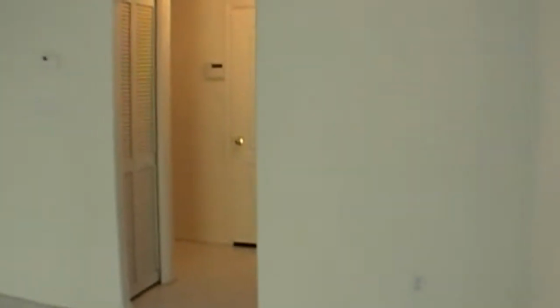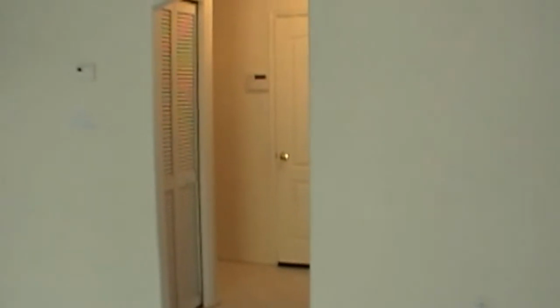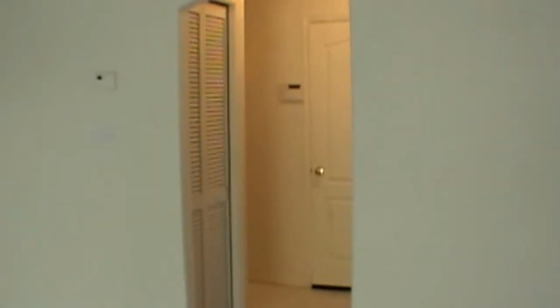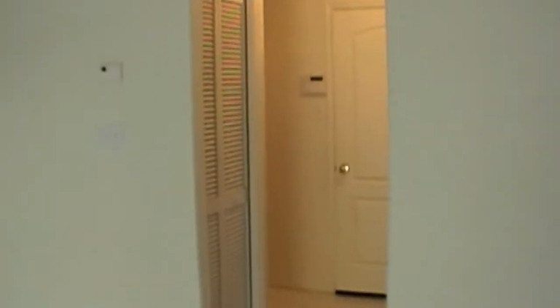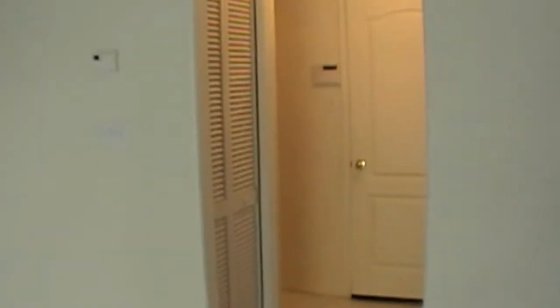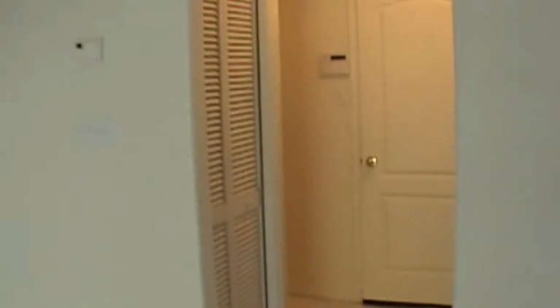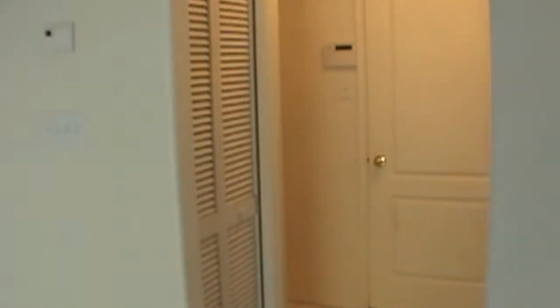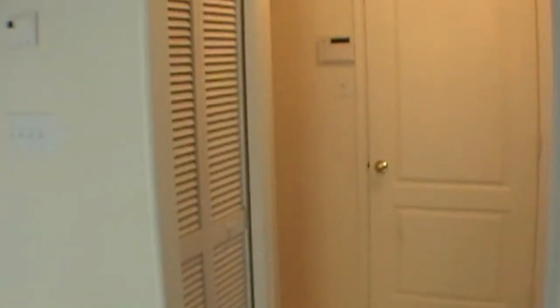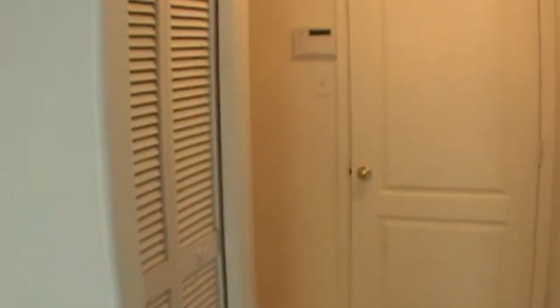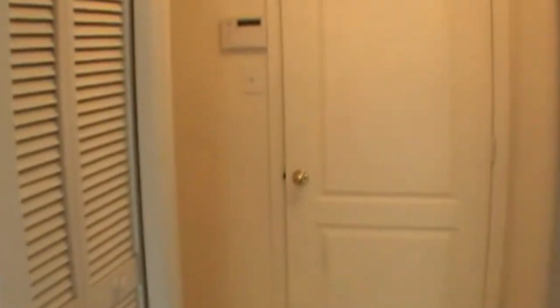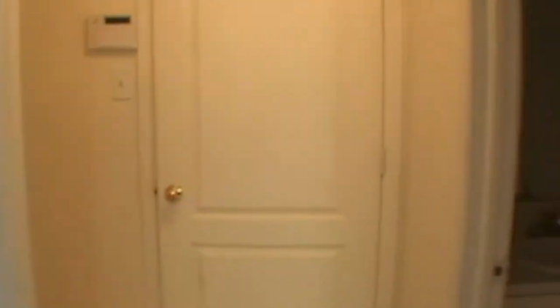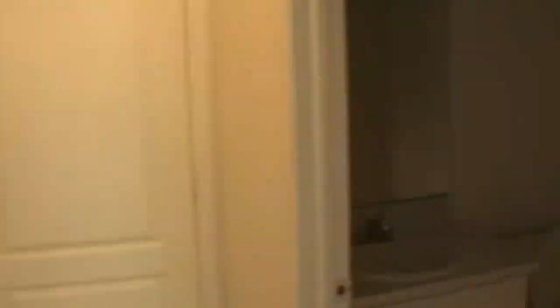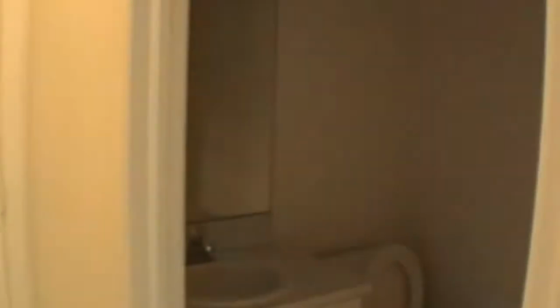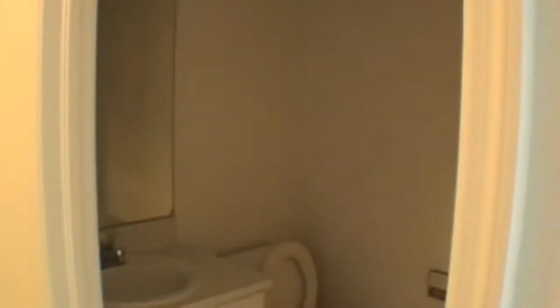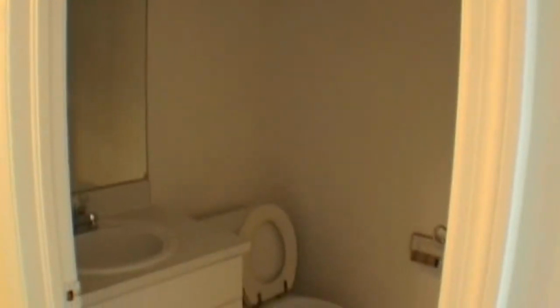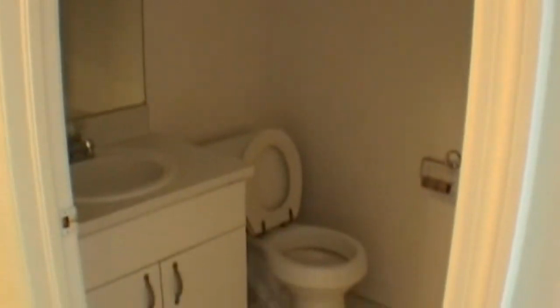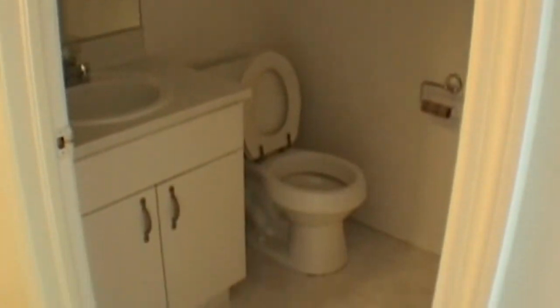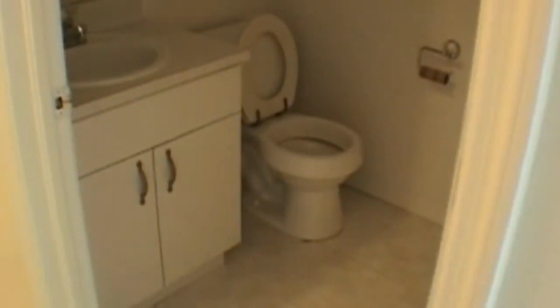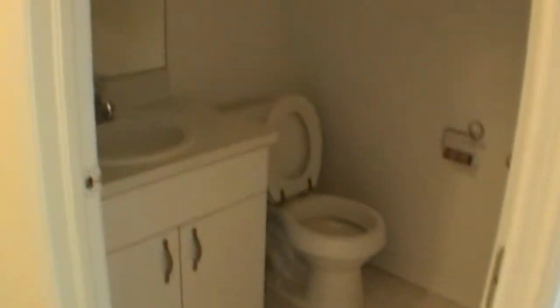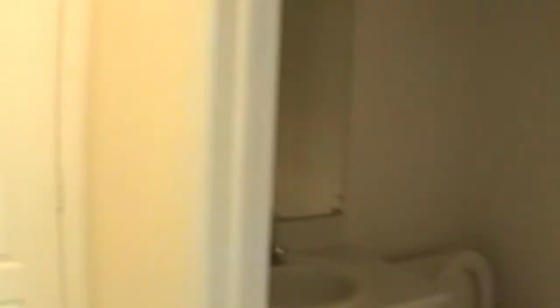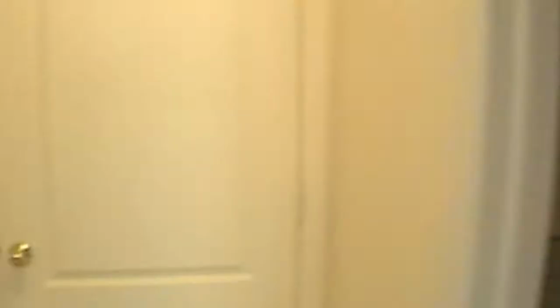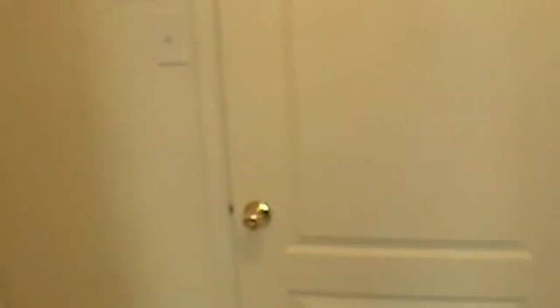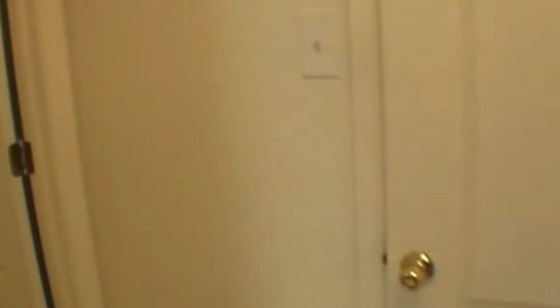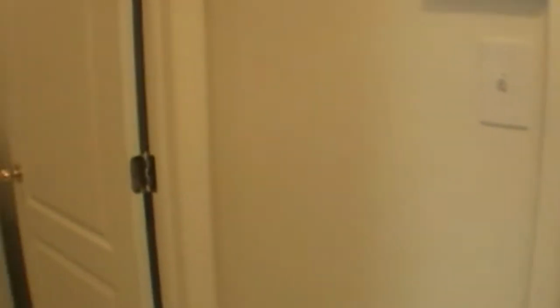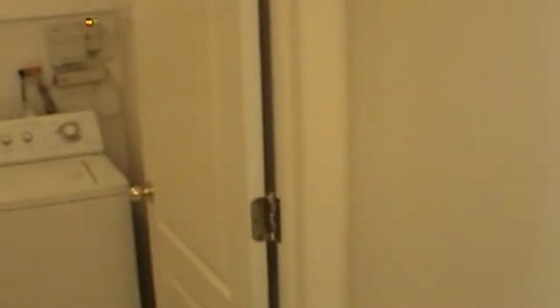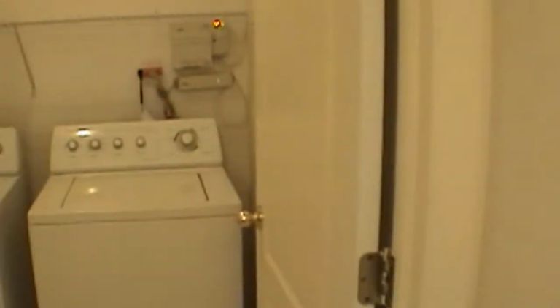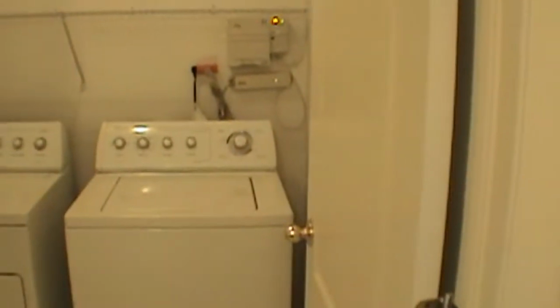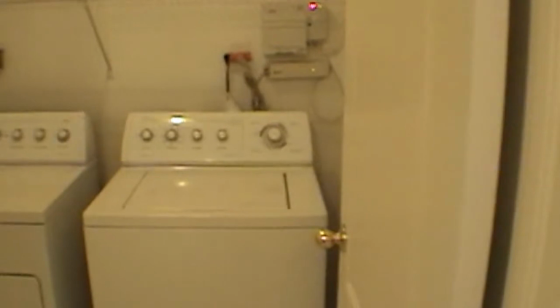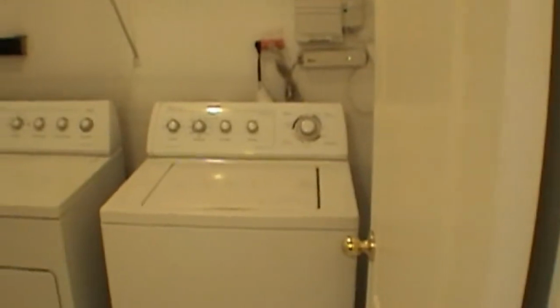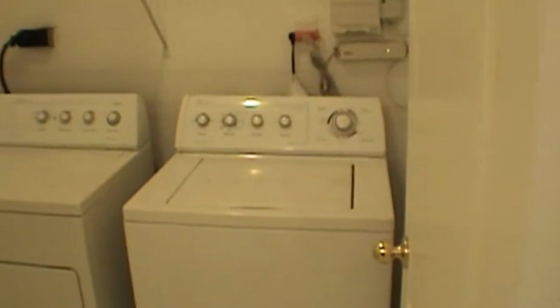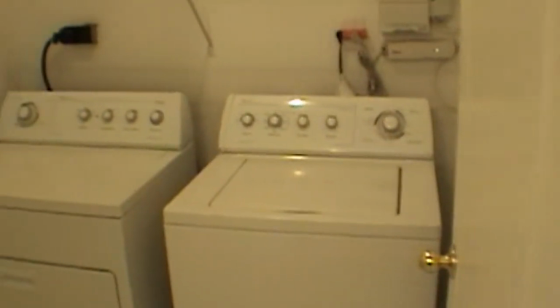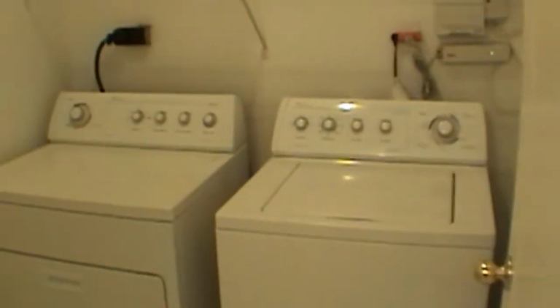We head back towards the garage area where you have your half bath, and also a nice little laundry room with a full washer and dryer.